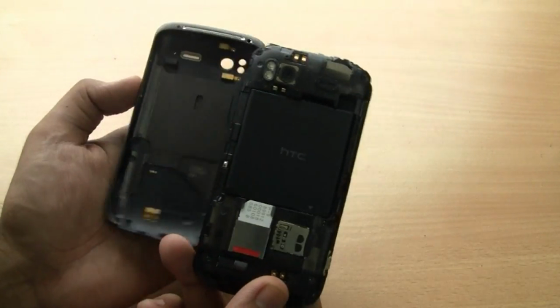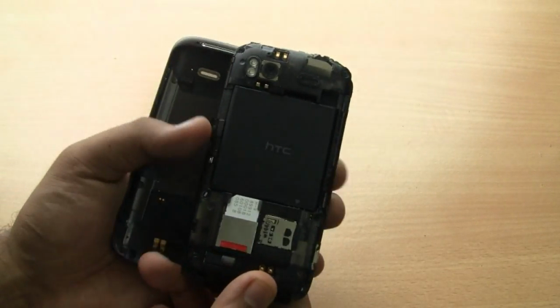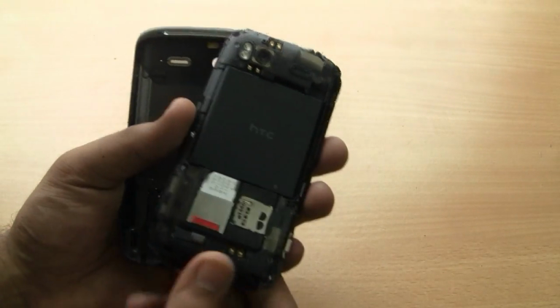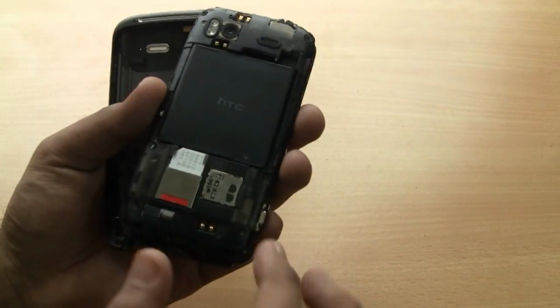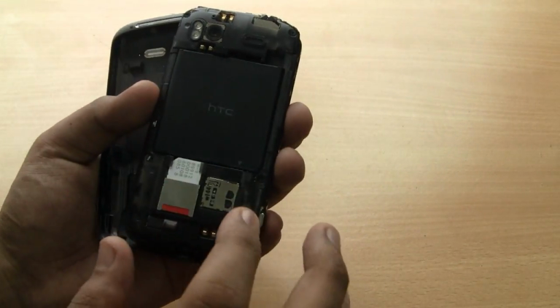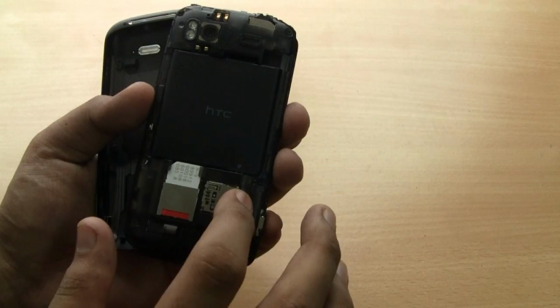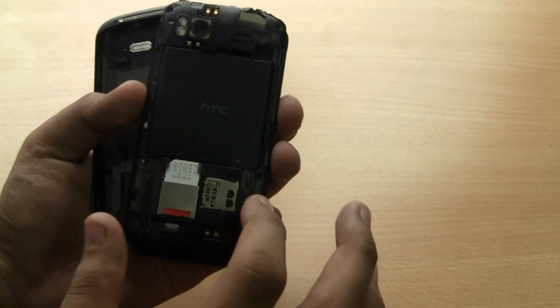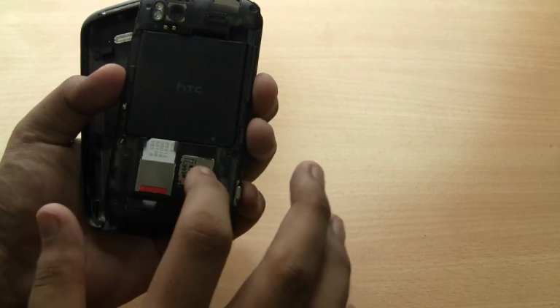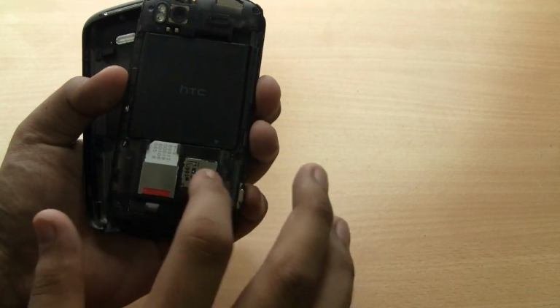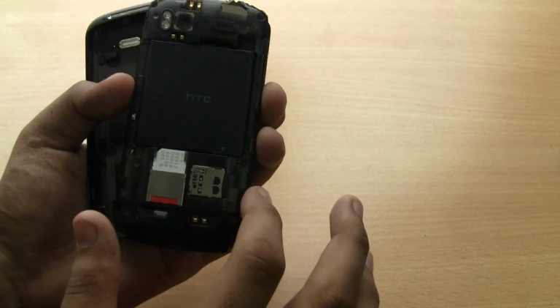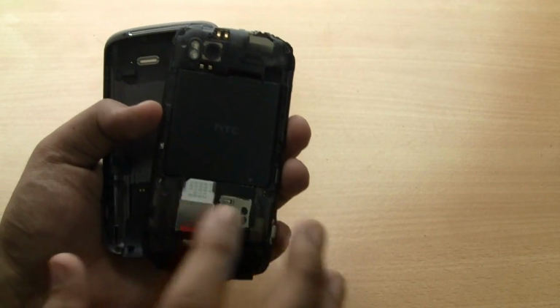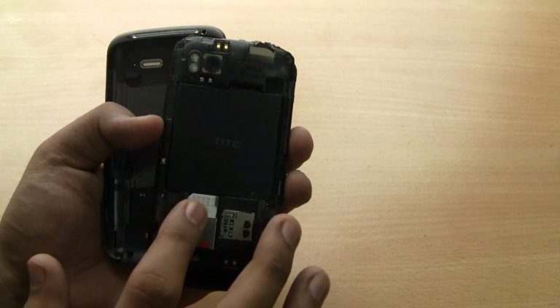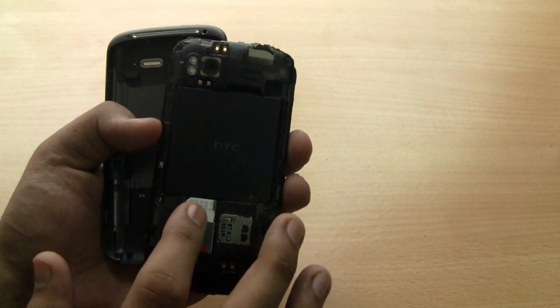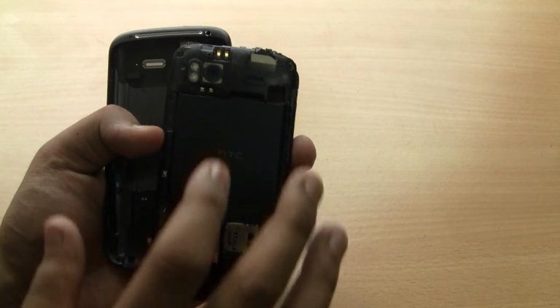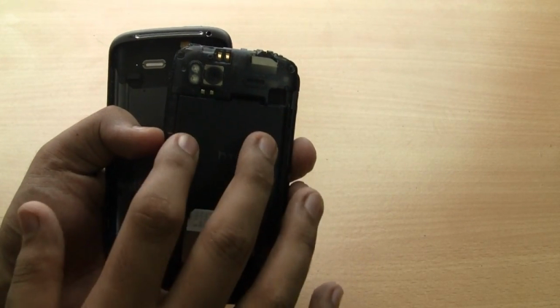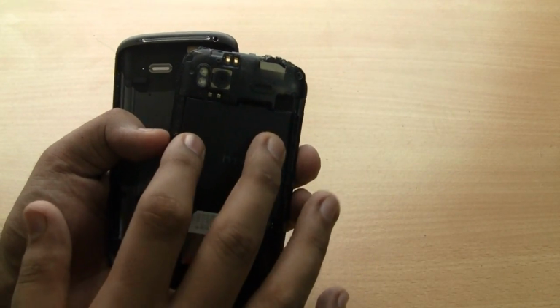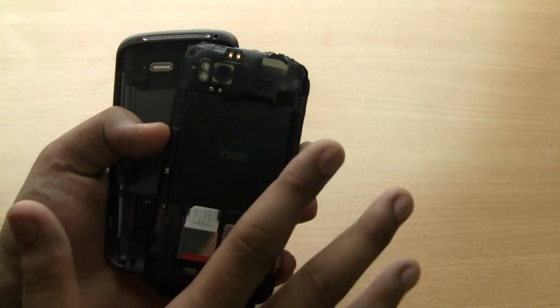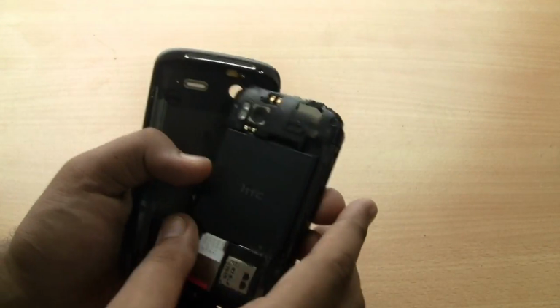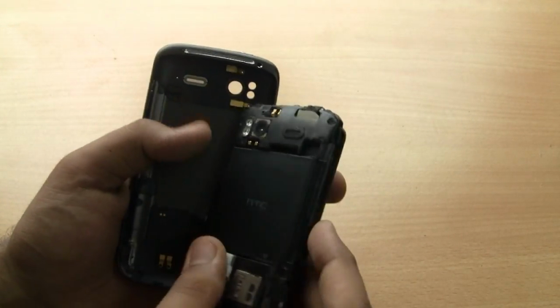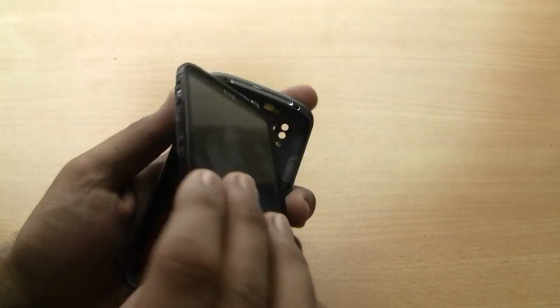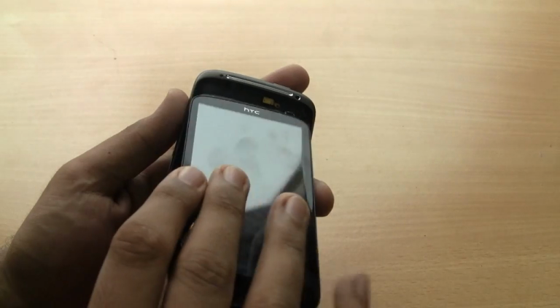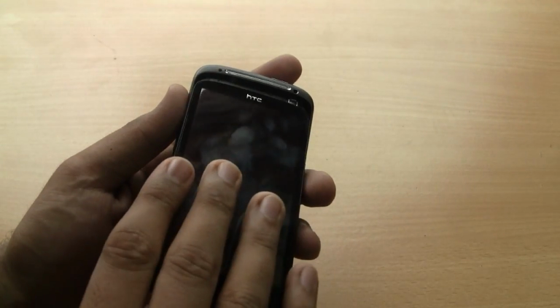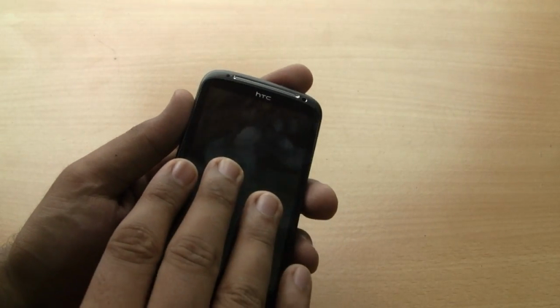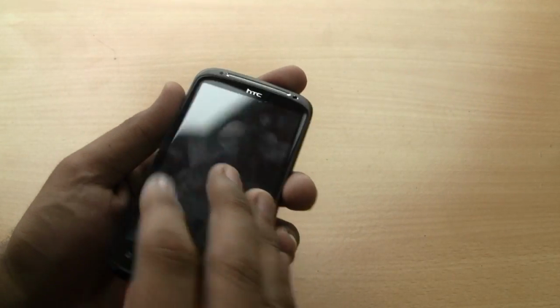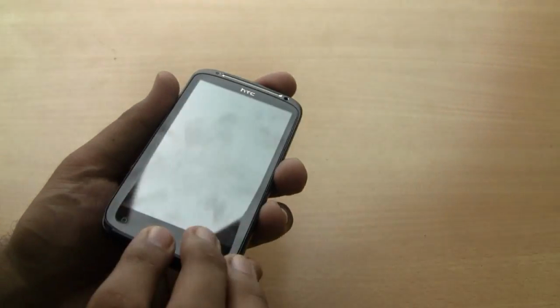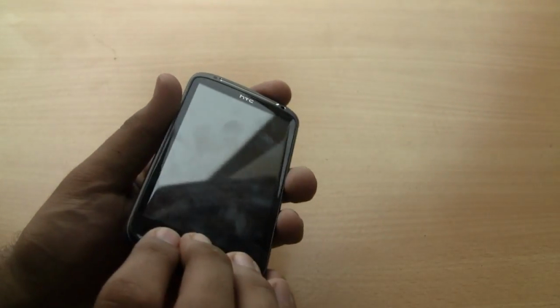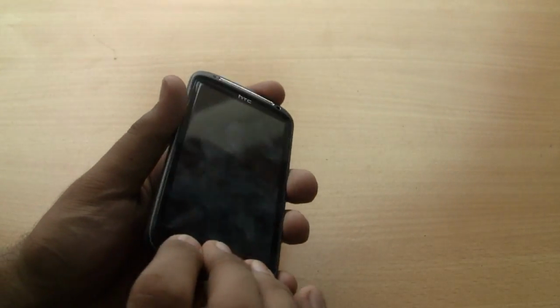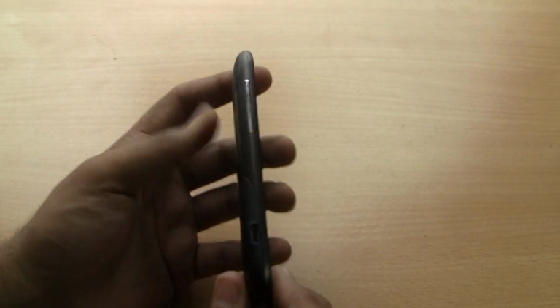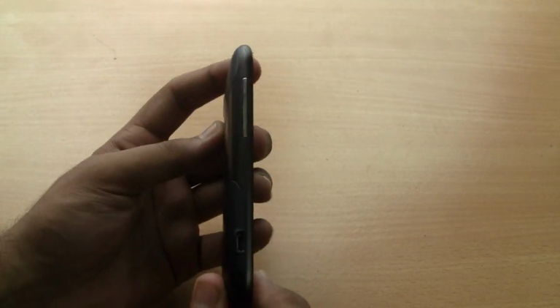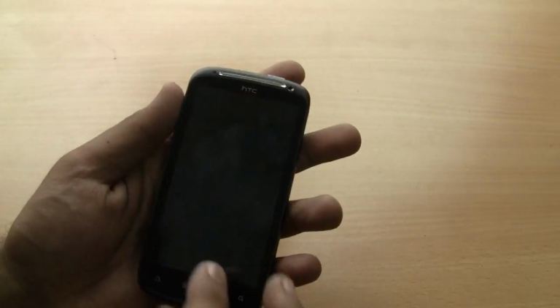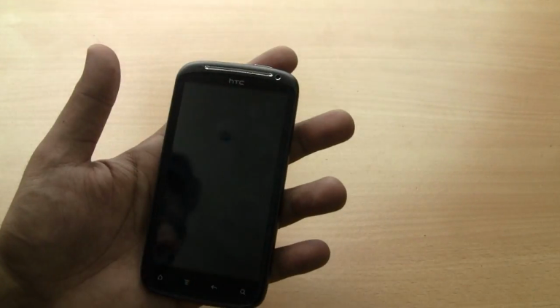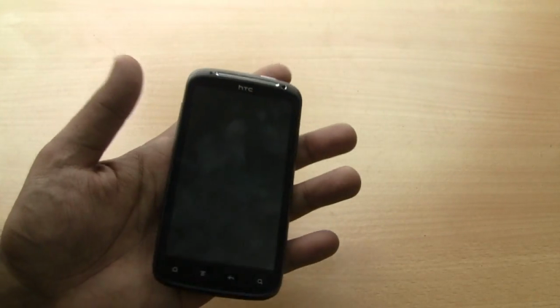The device also has a micro SD card slot which is hot swappable, though you will have to remove the battery to access it. That's the construction of the HTC Sensation — we'll have more shortly.